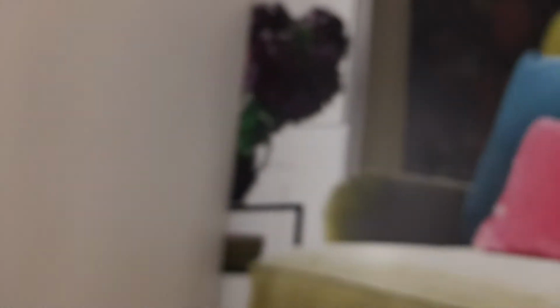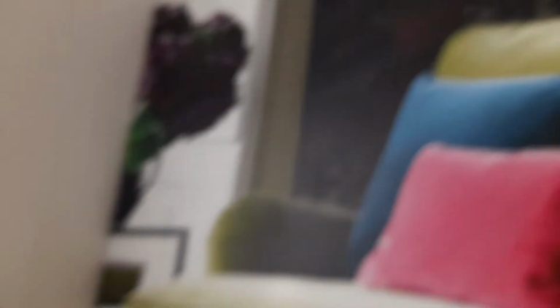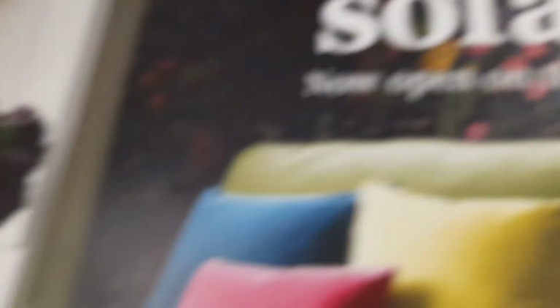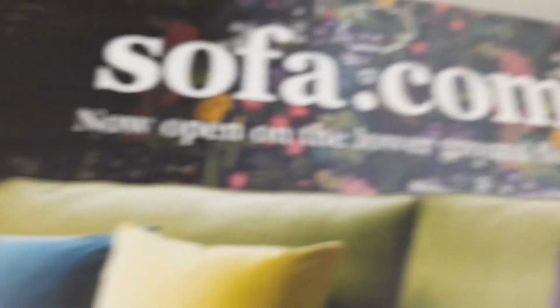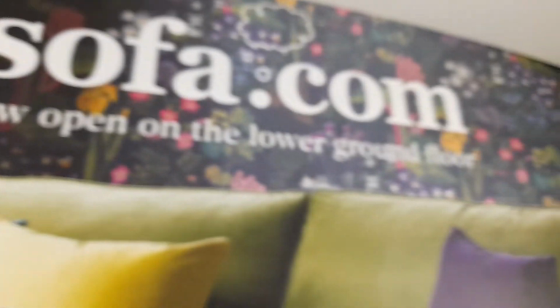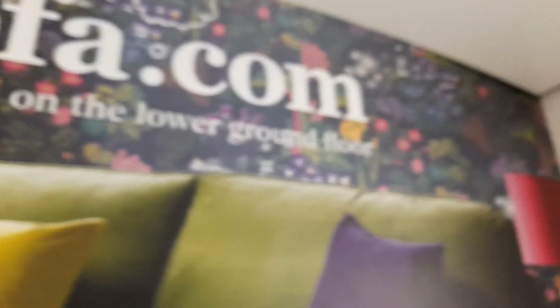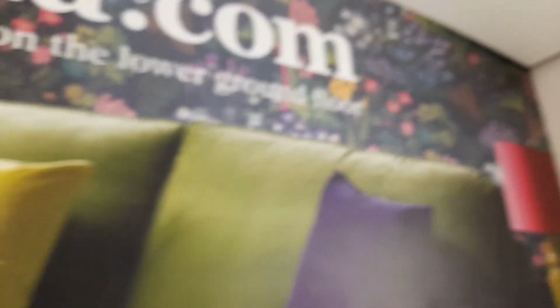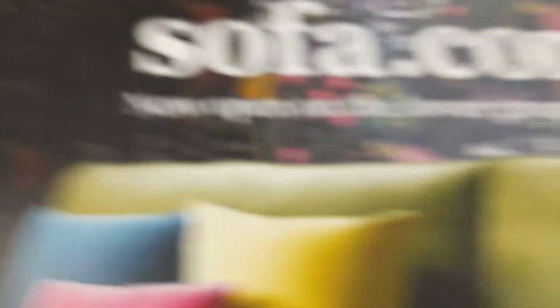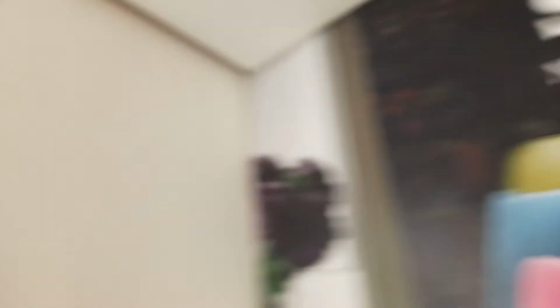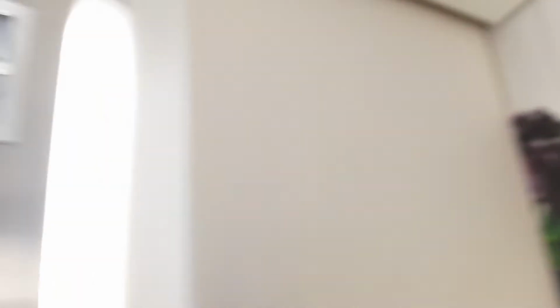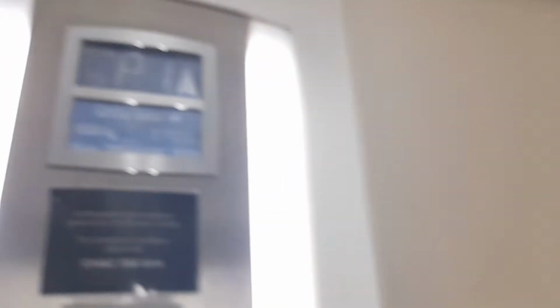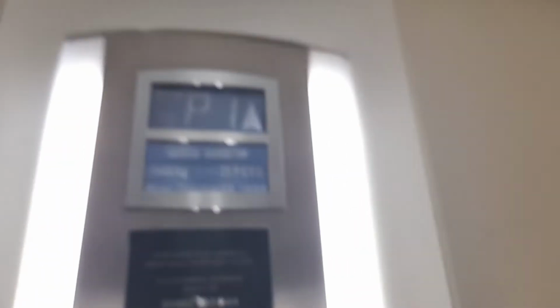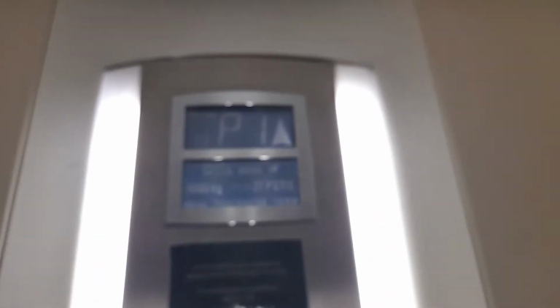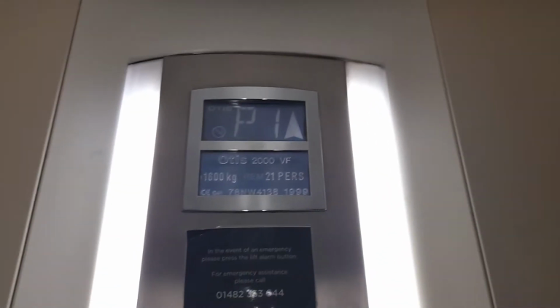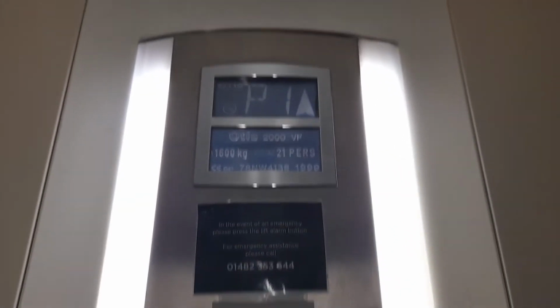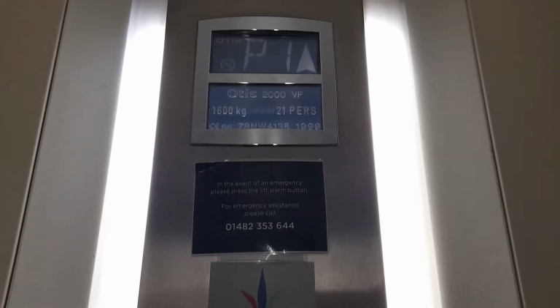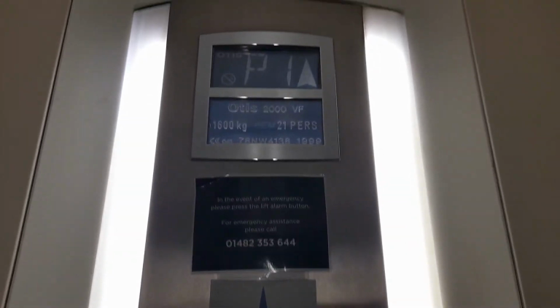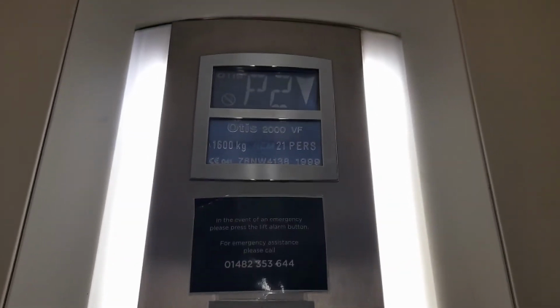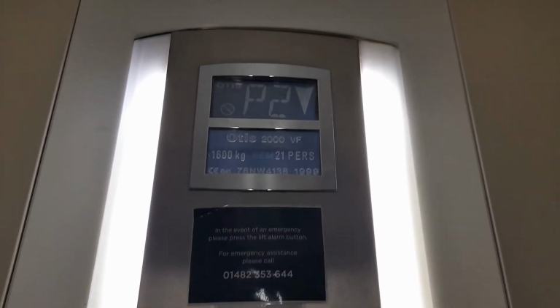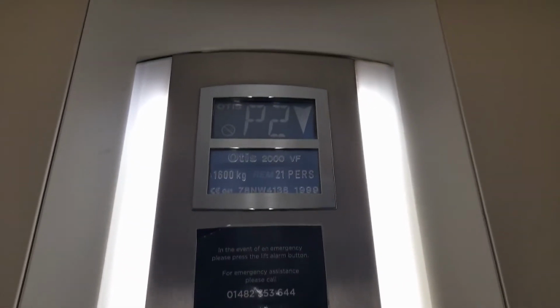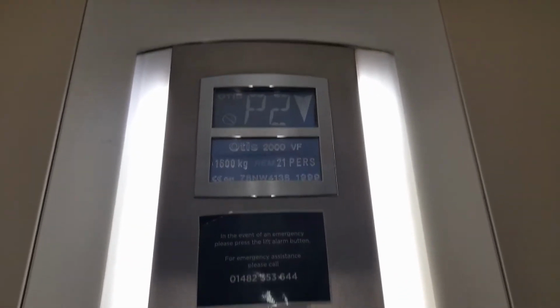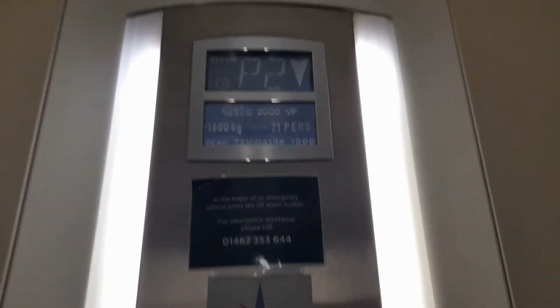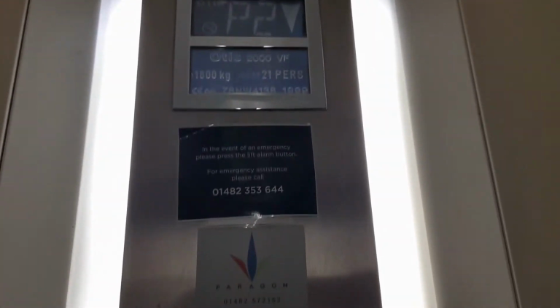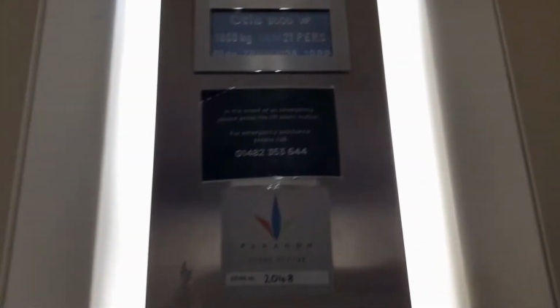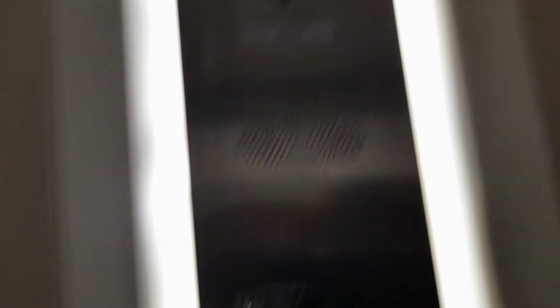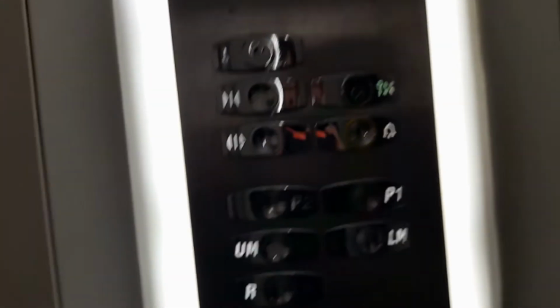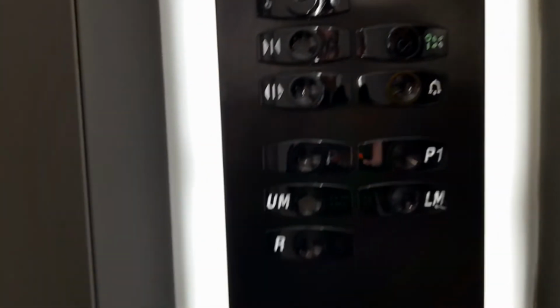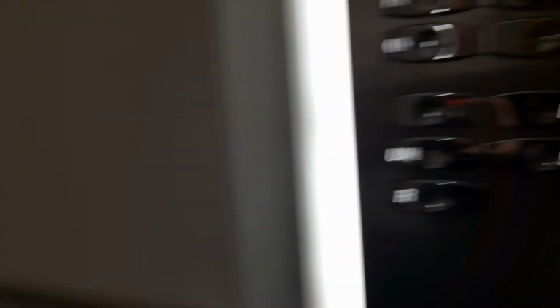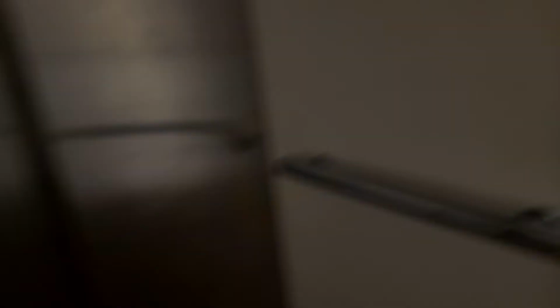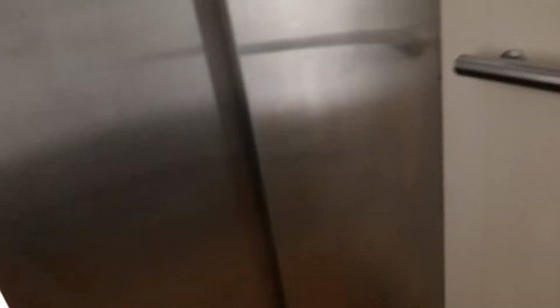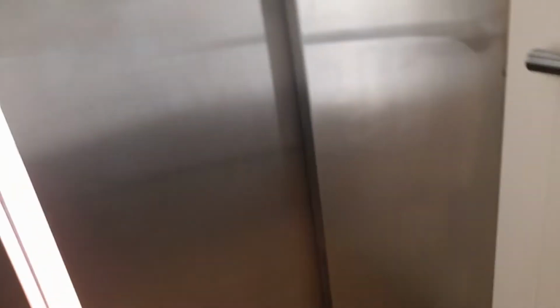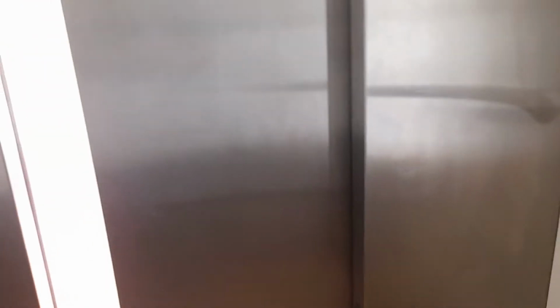The advertising. Here you are. Parking level two. Parking level two. Stand clear, door opening.